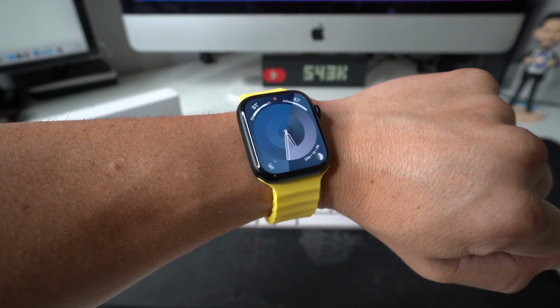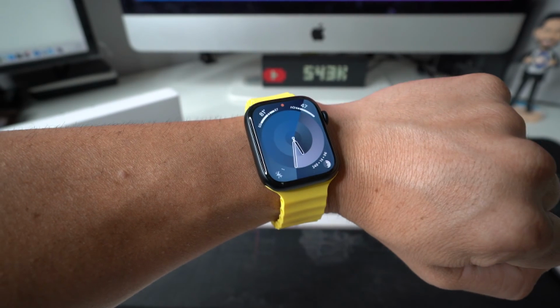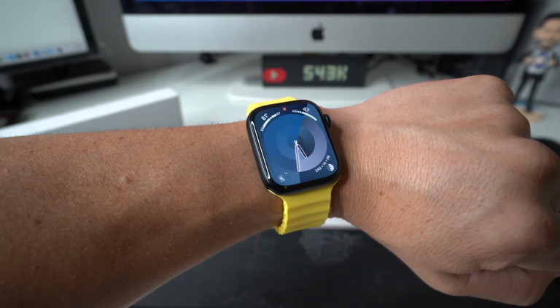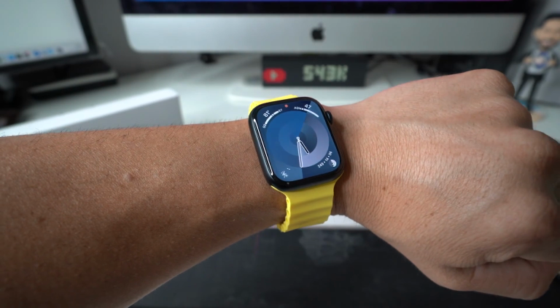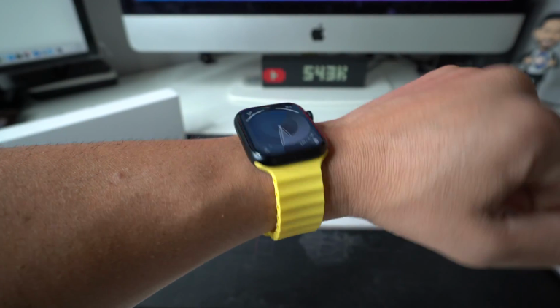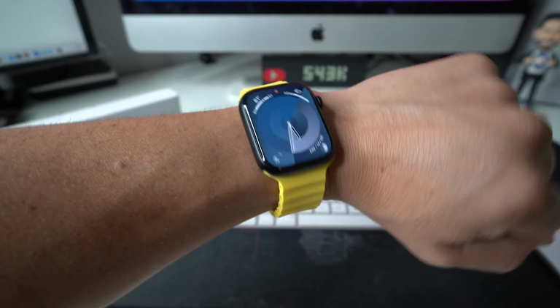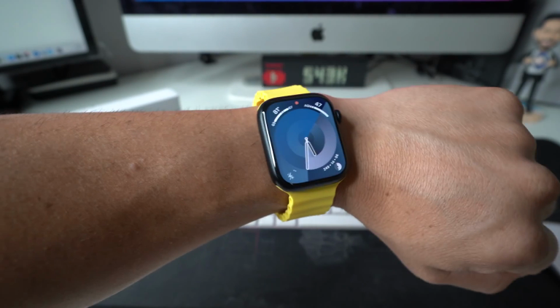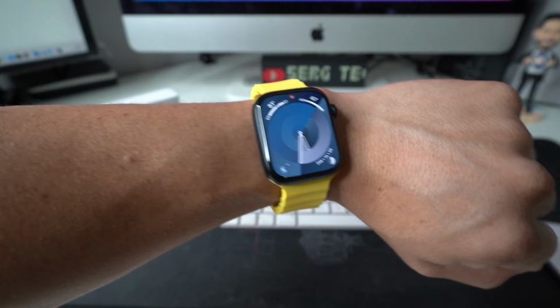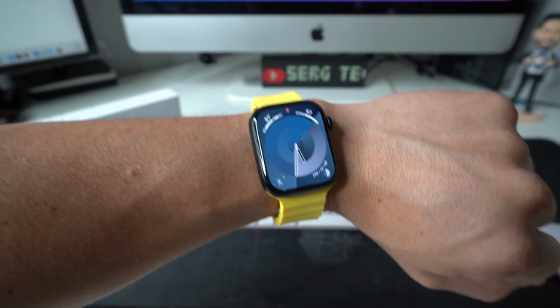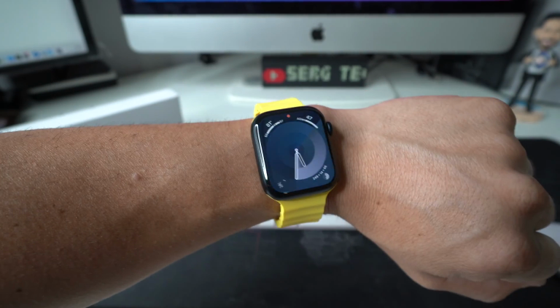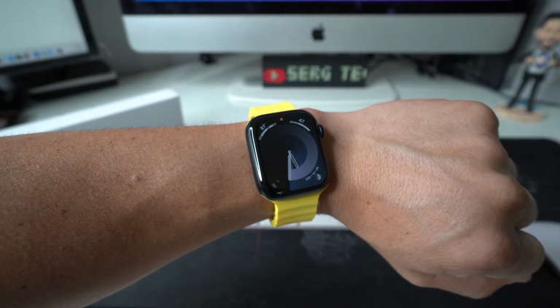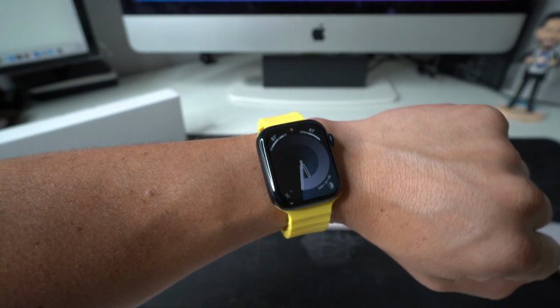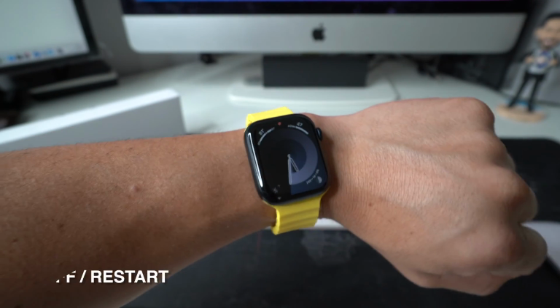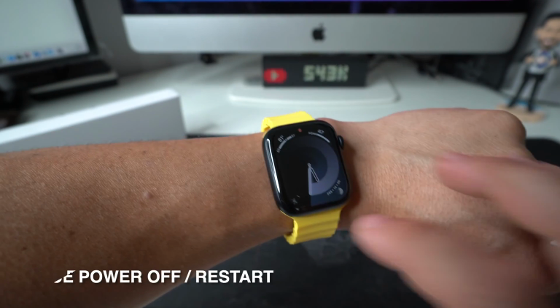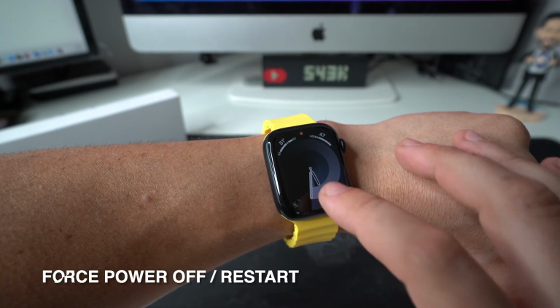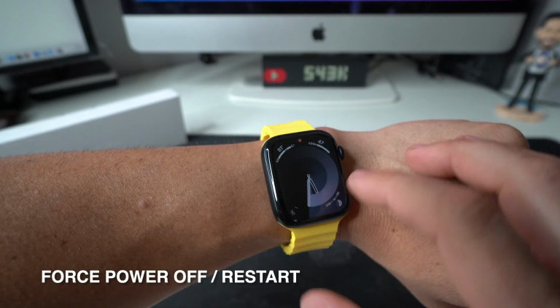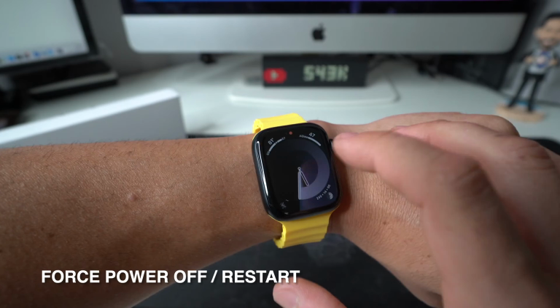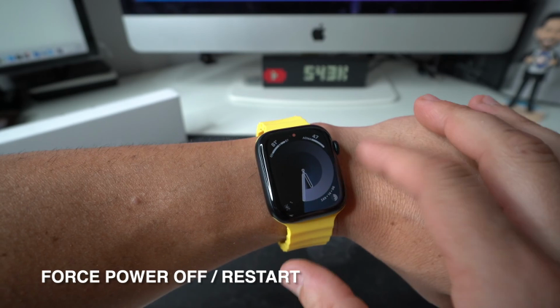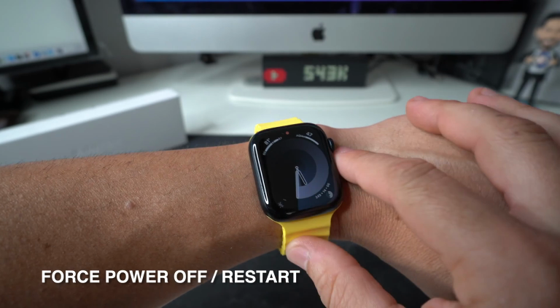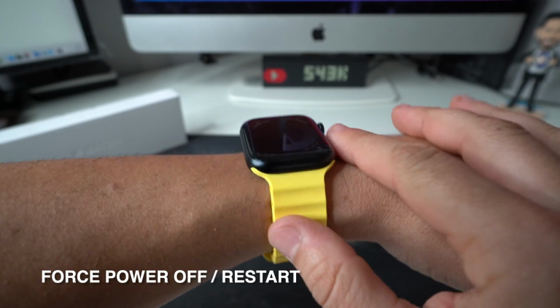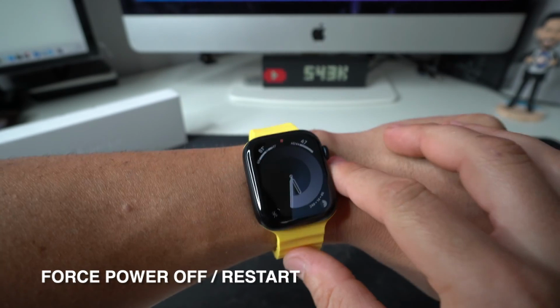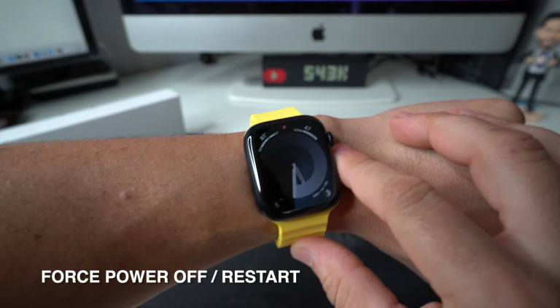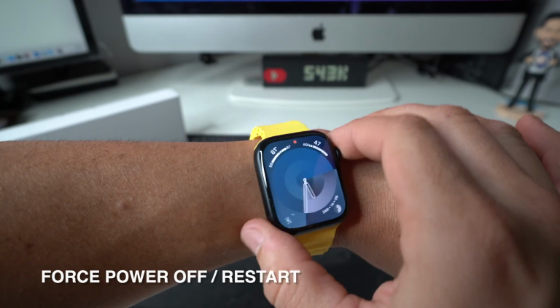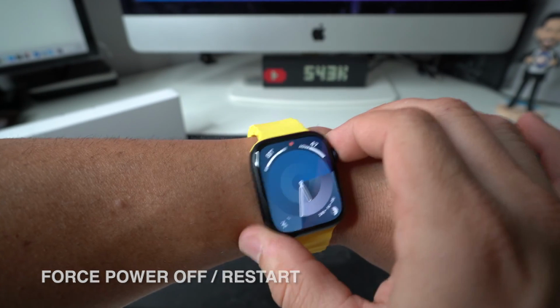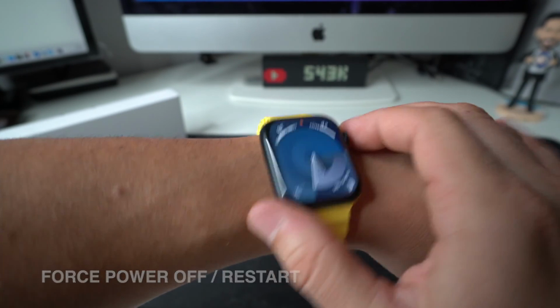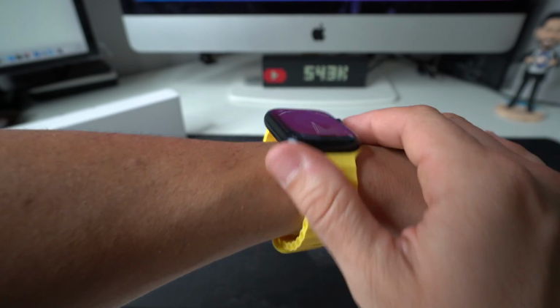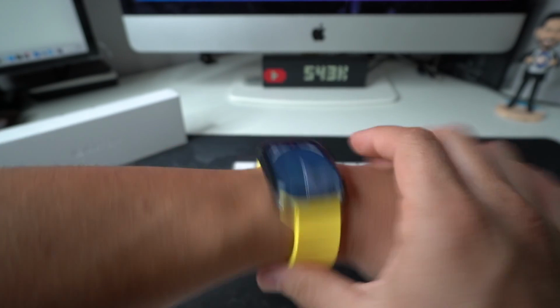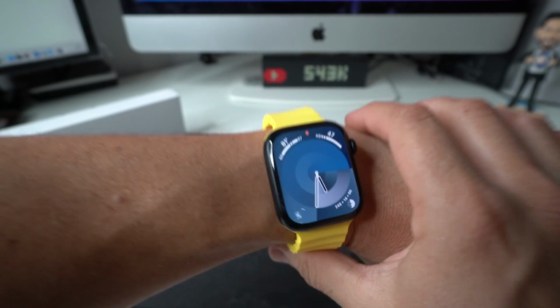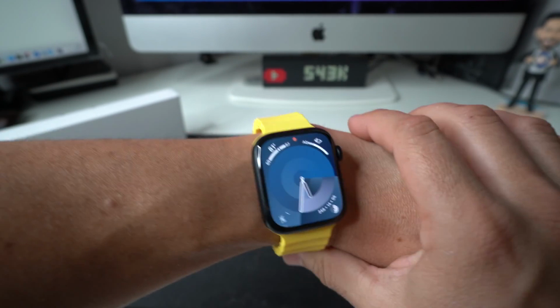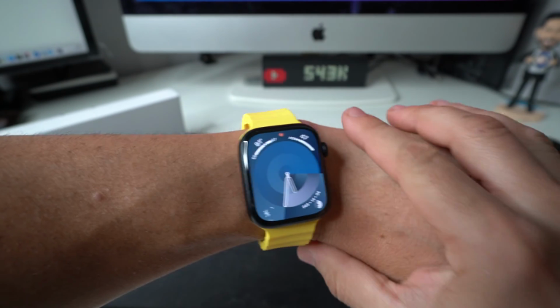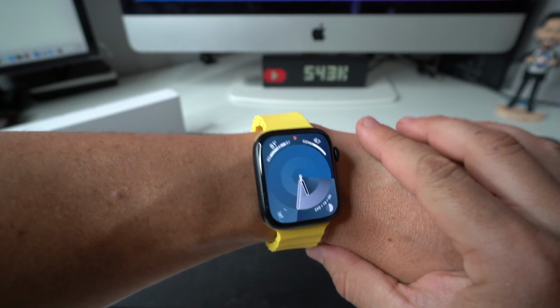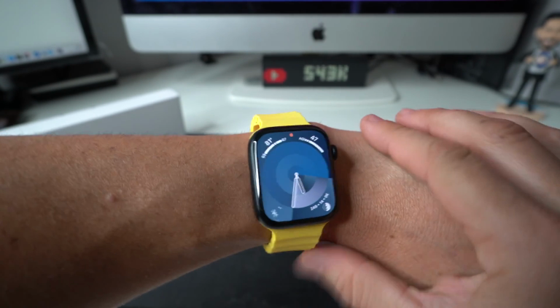Hey there, what's up? In this video, I'm going to show you how you can perform a soft reset, also known as a force restart or force power off, on your Apple Watch Series 9.